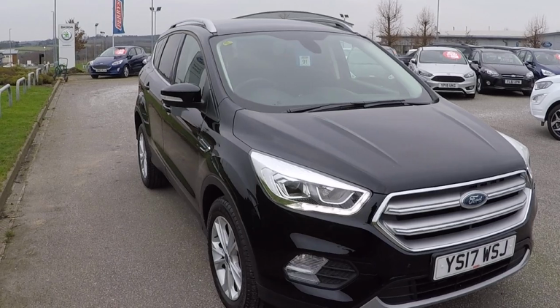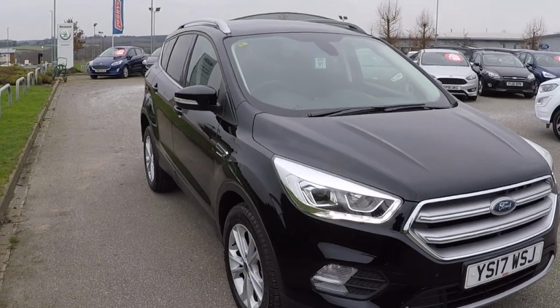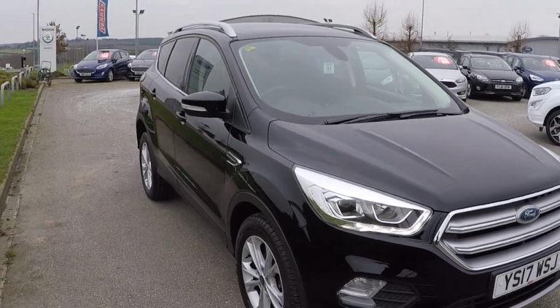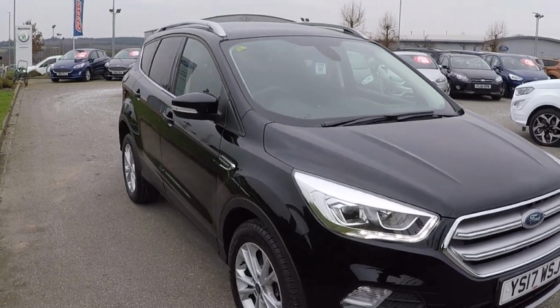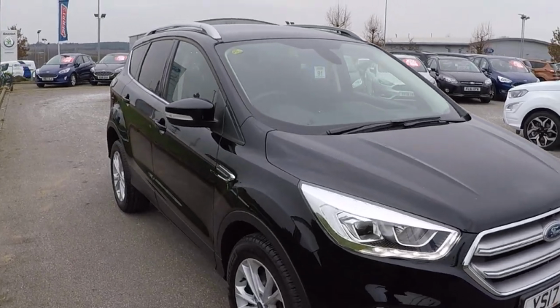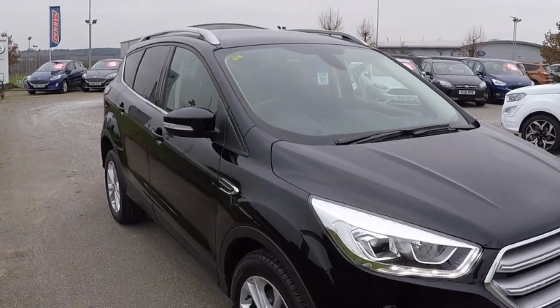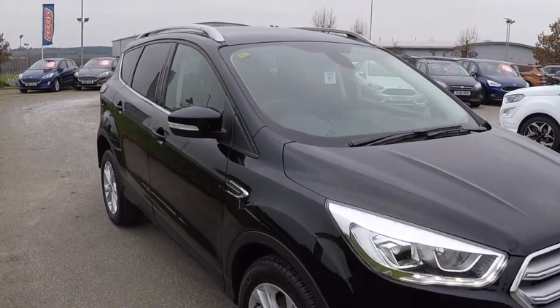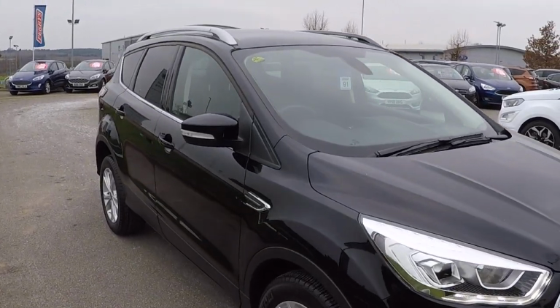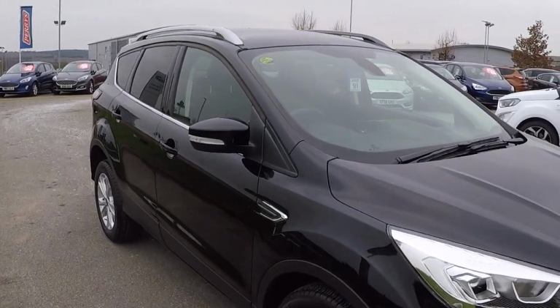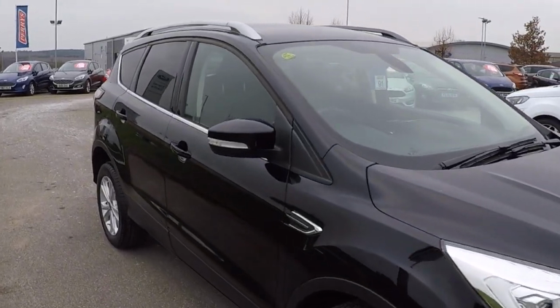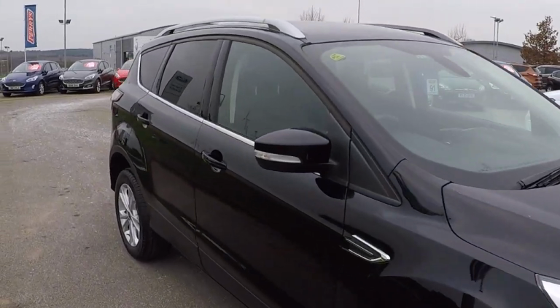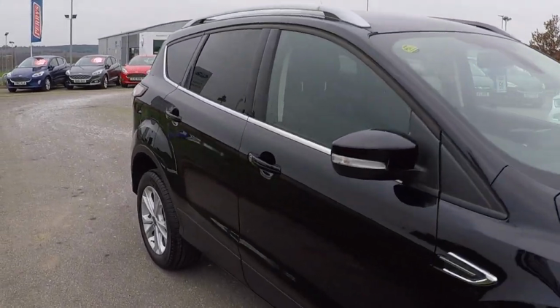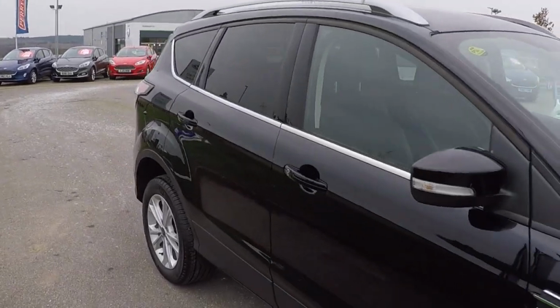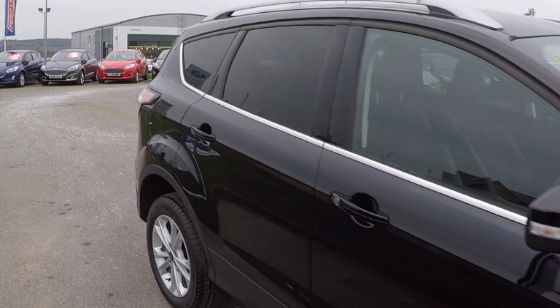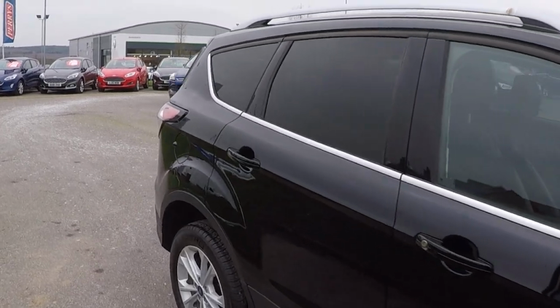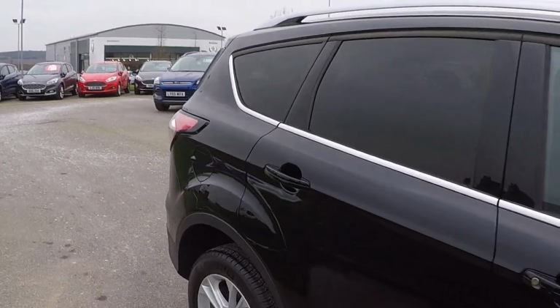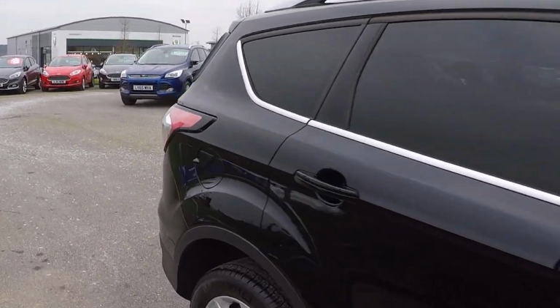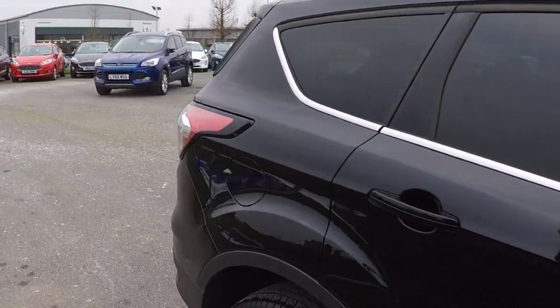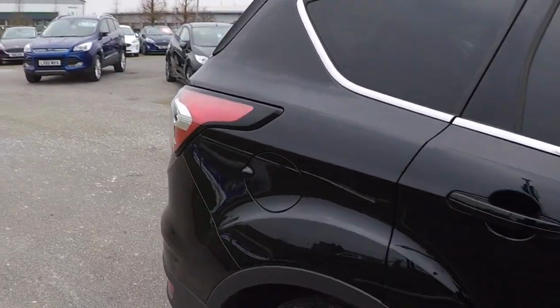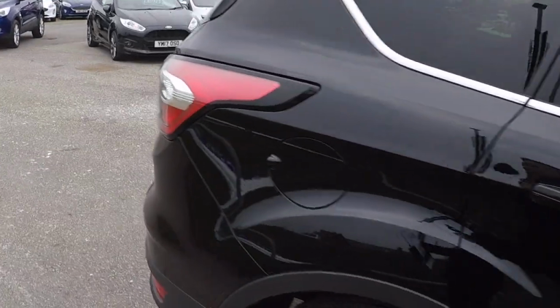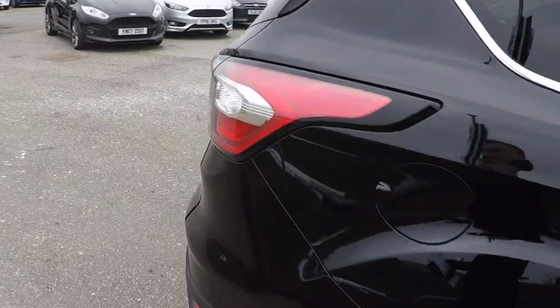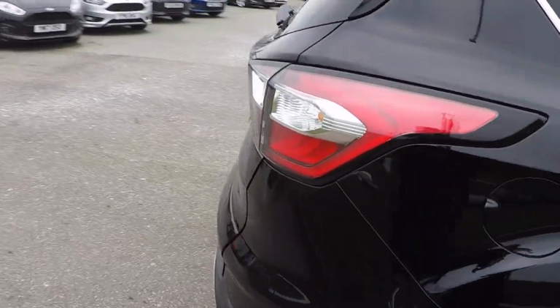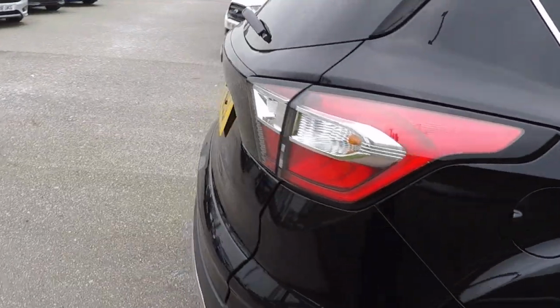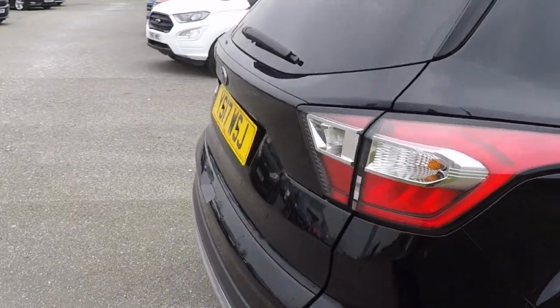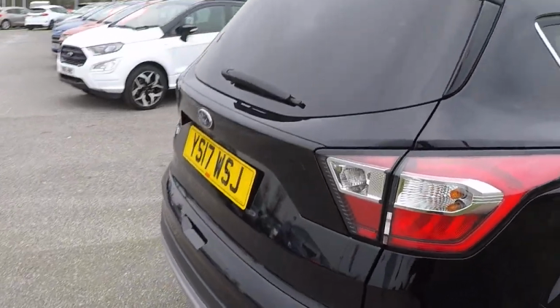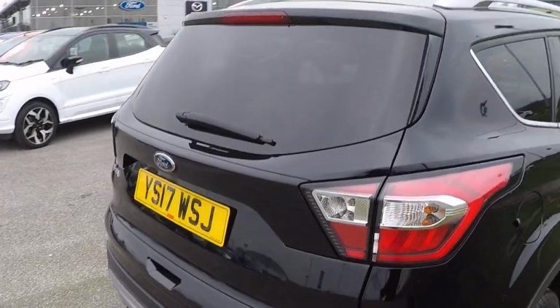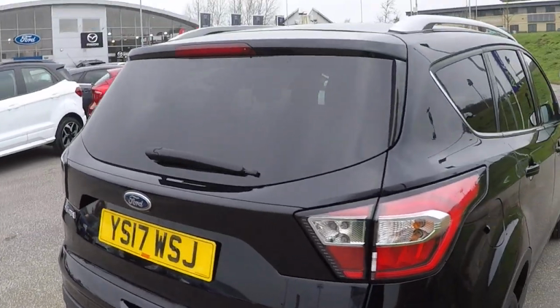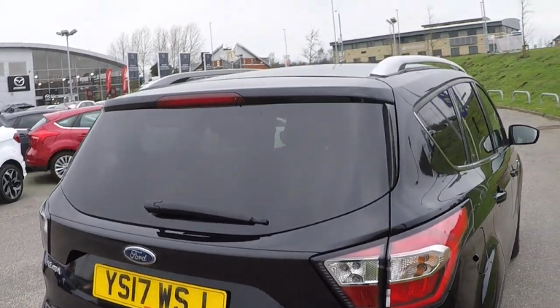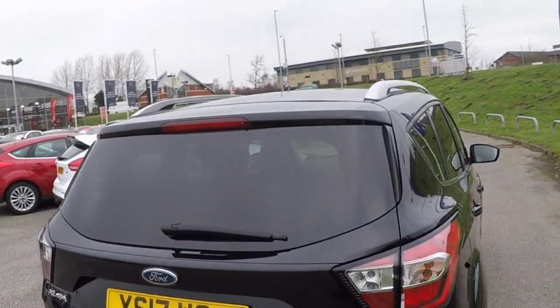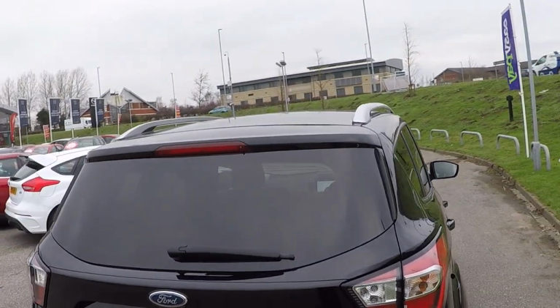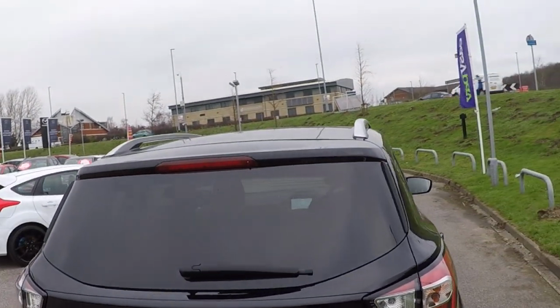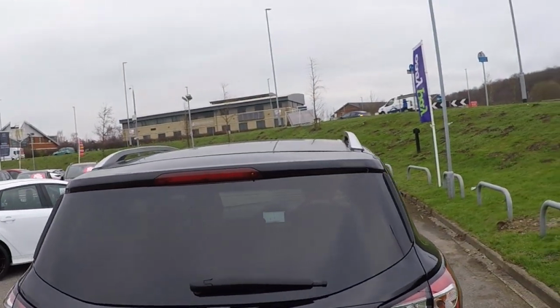Quite an economical car. Around the back there, we've got parking sensors, rear privacy glass, and roof rails.